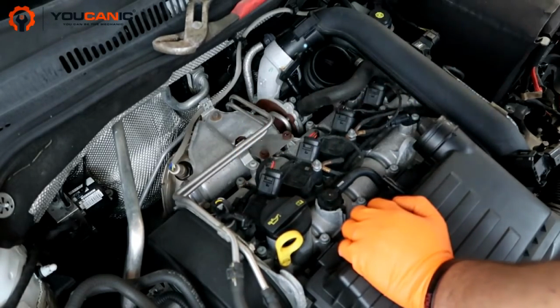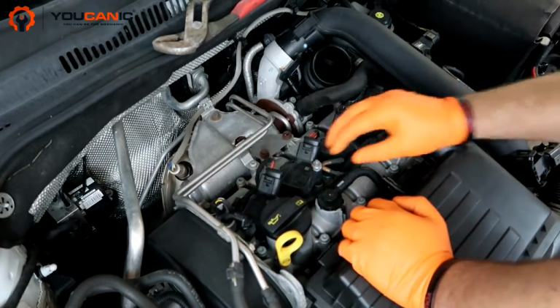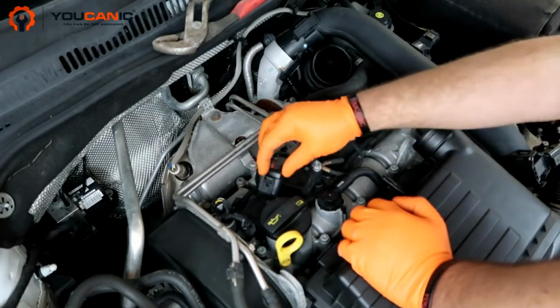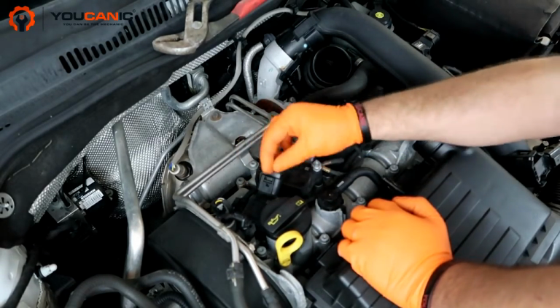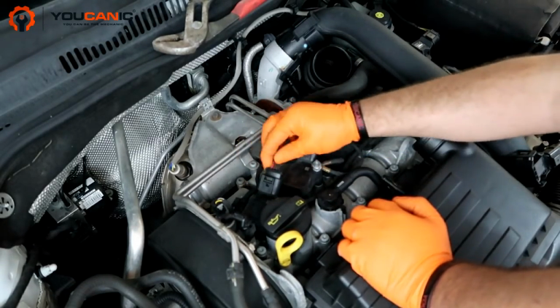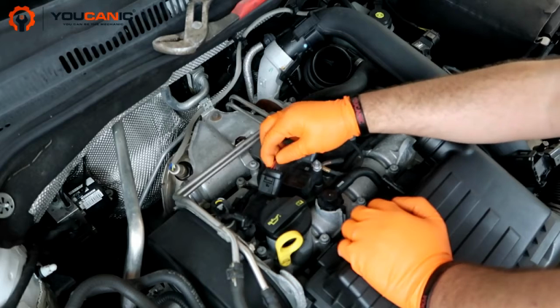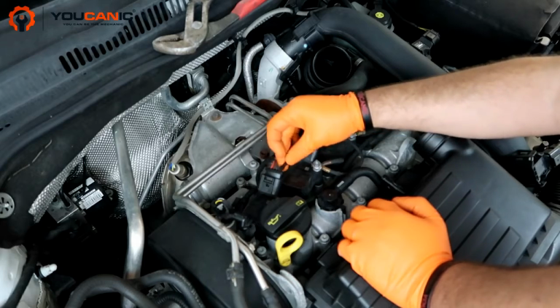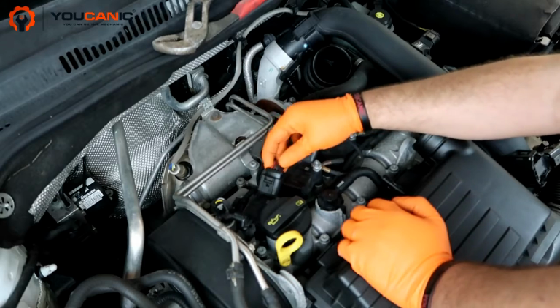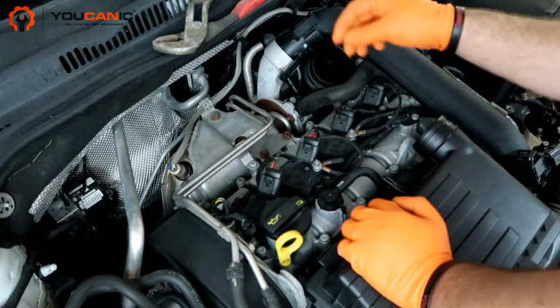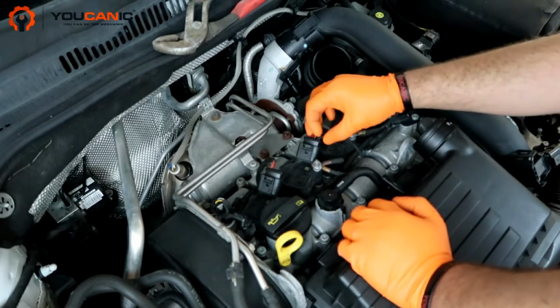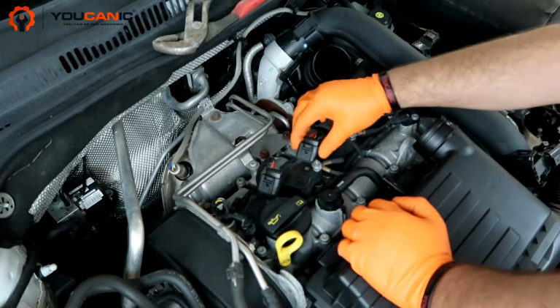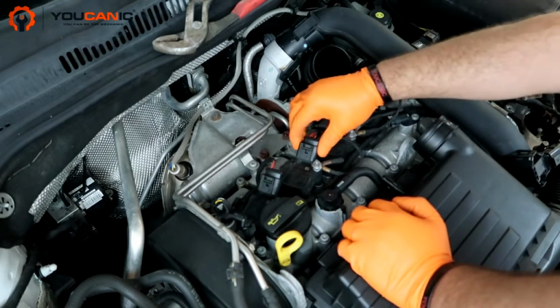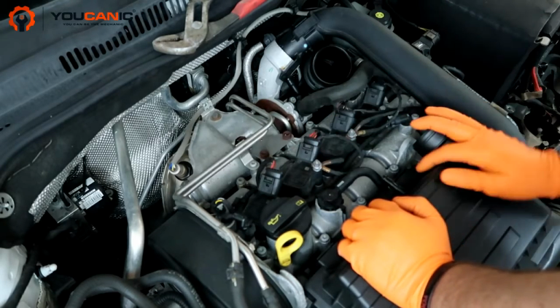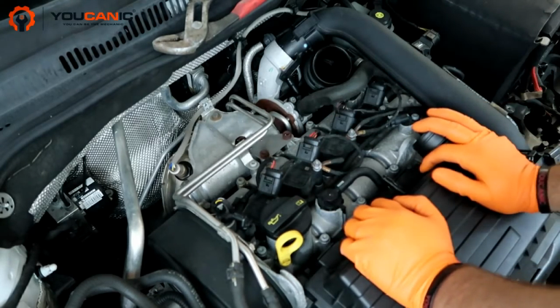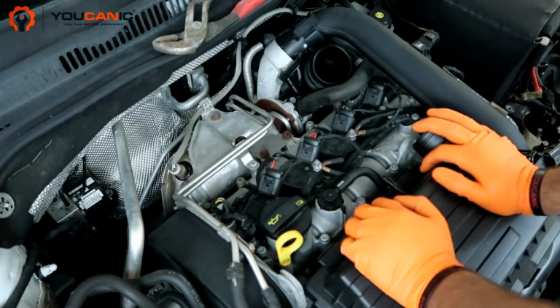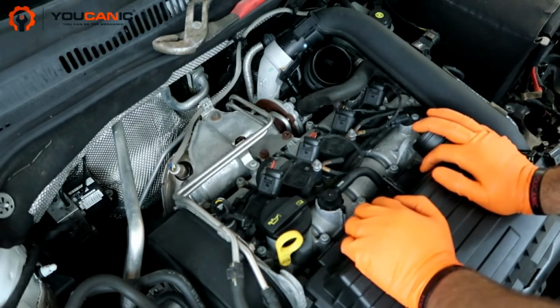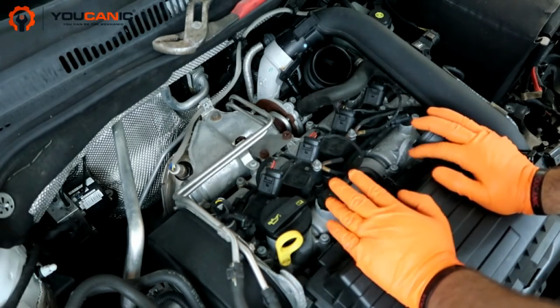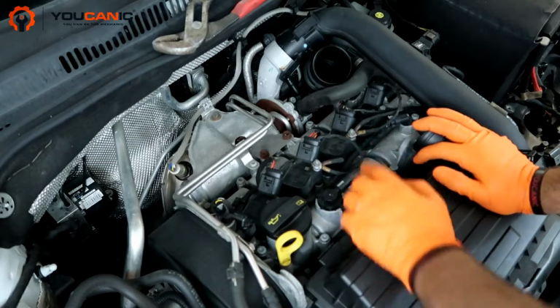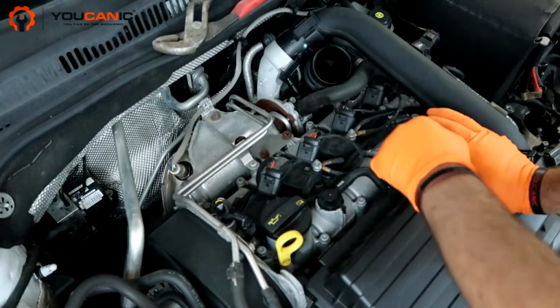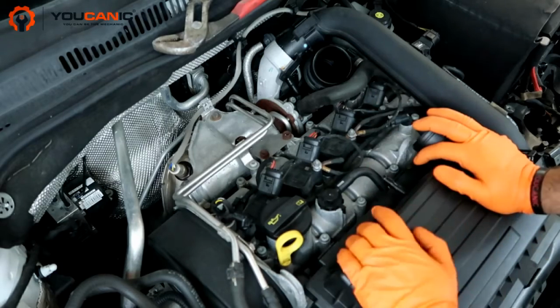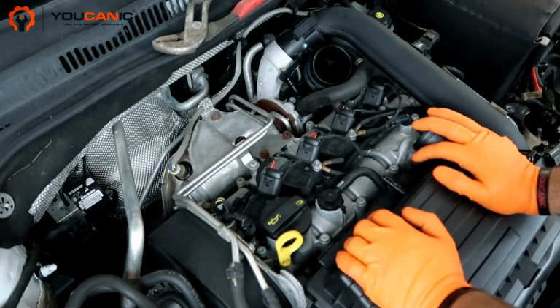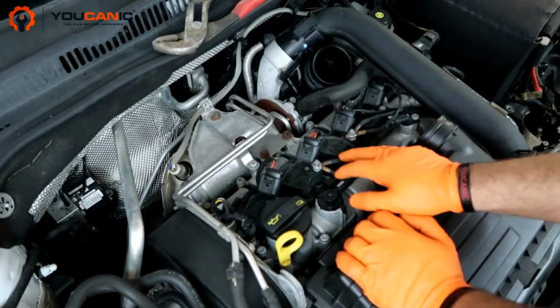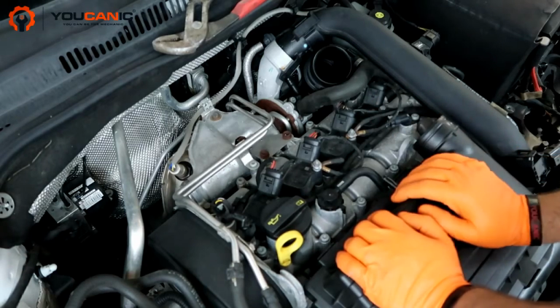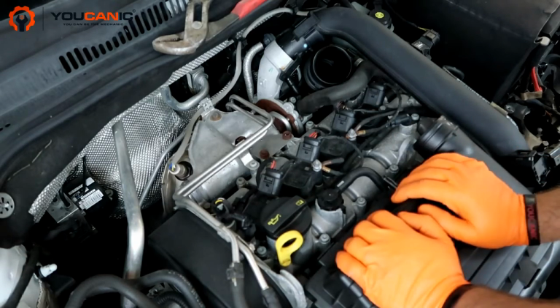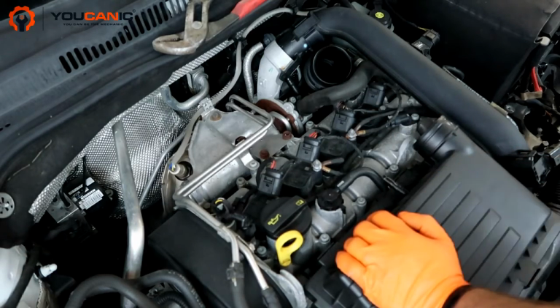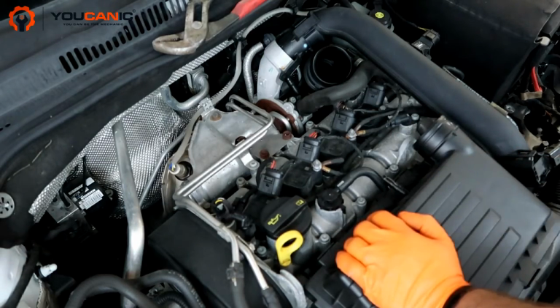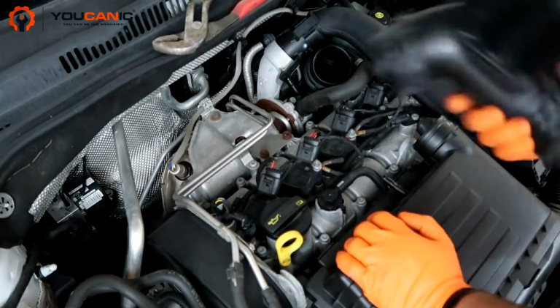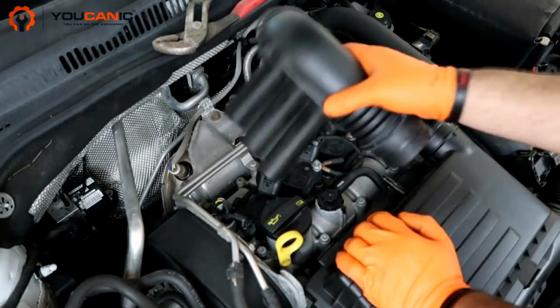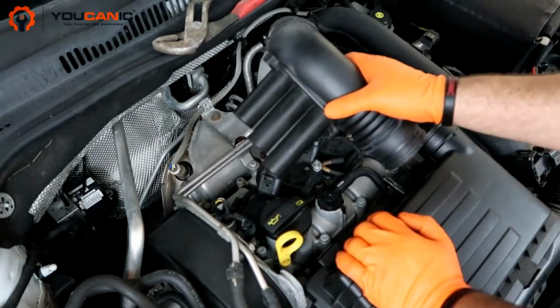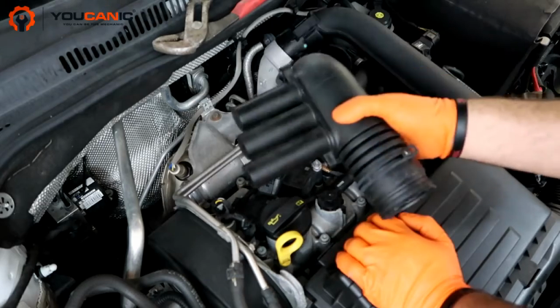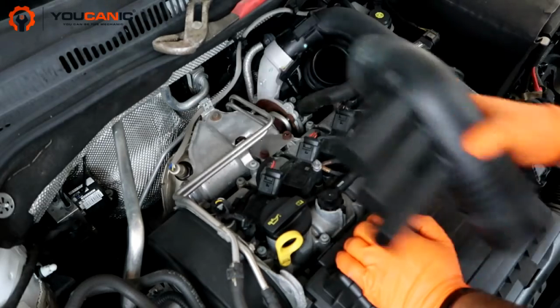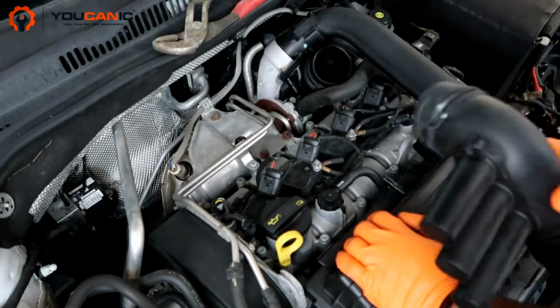As you reconnect, make sure you never pull on these wires. You always want to pinch the connector. And that's it — we're going to reconnect that line and reconnect this air duct.